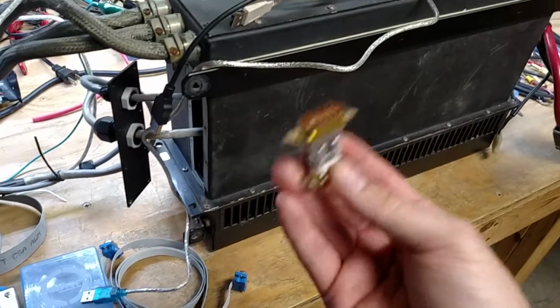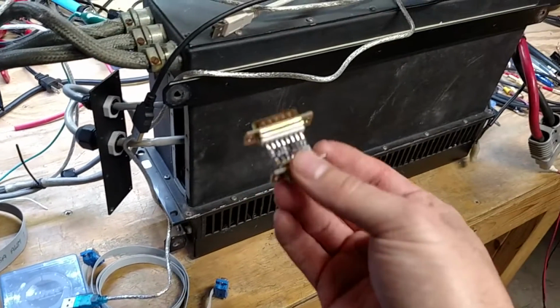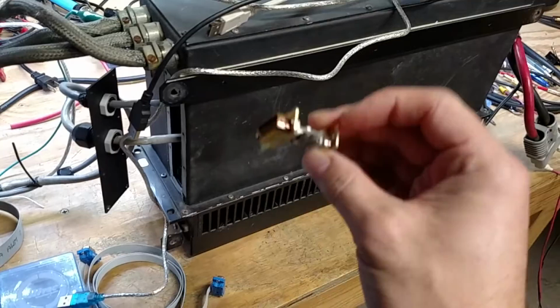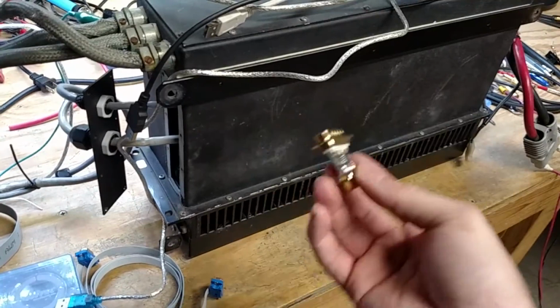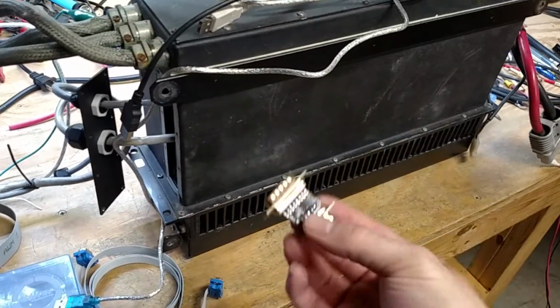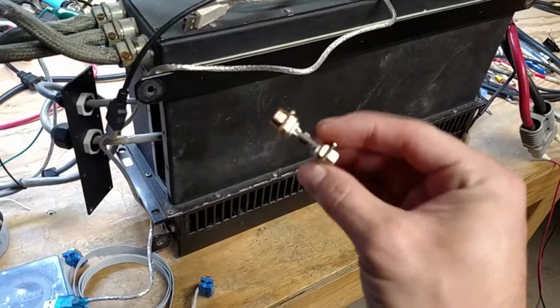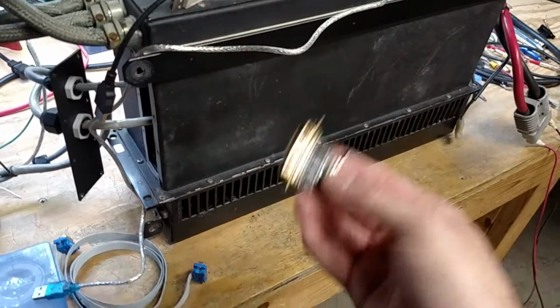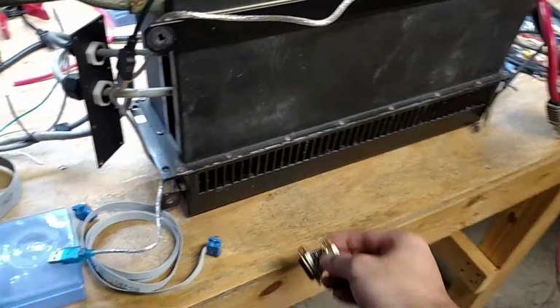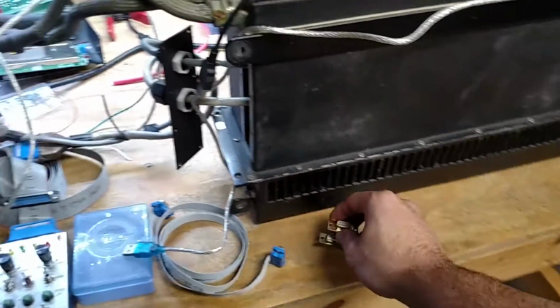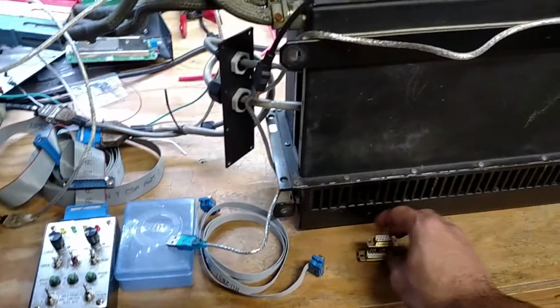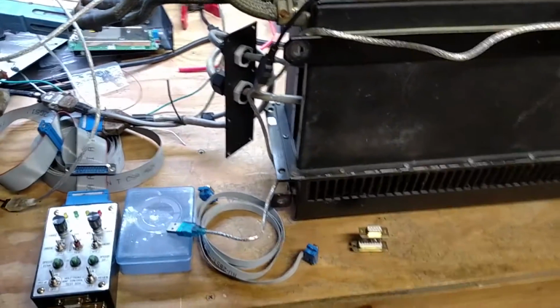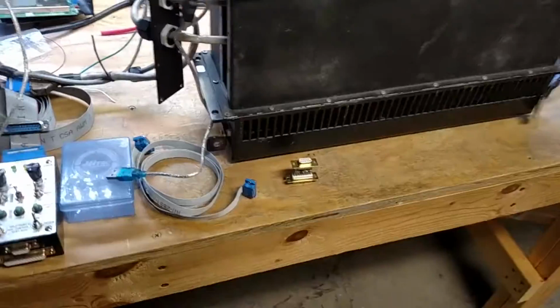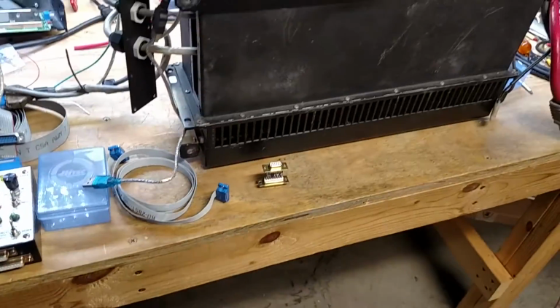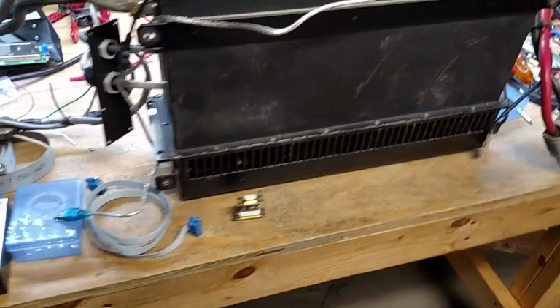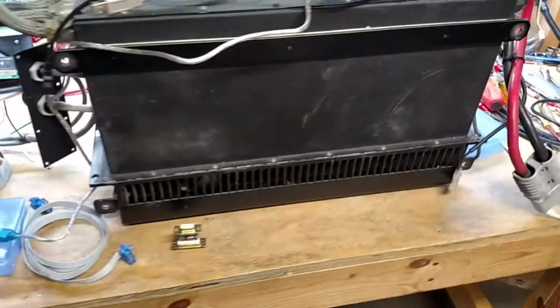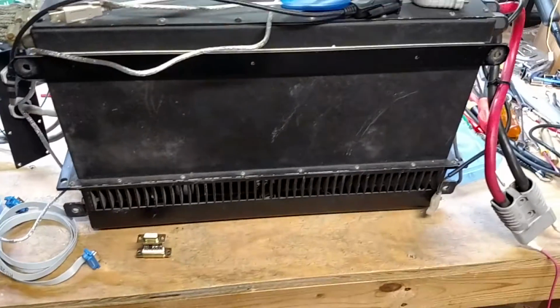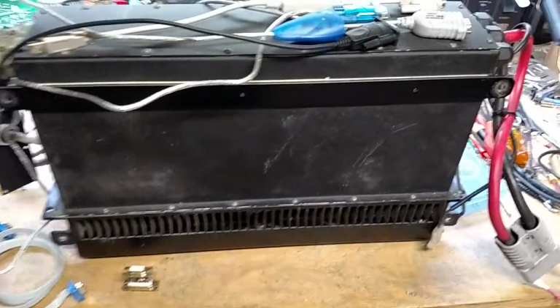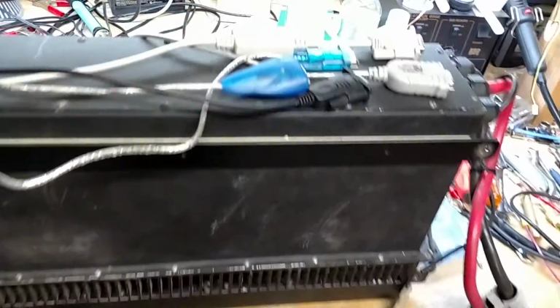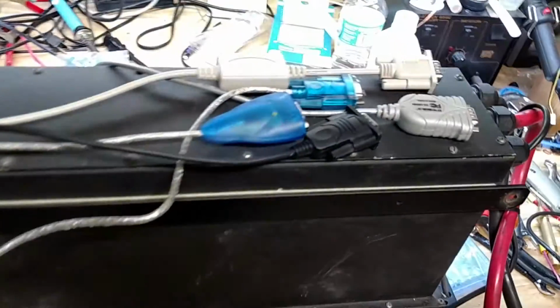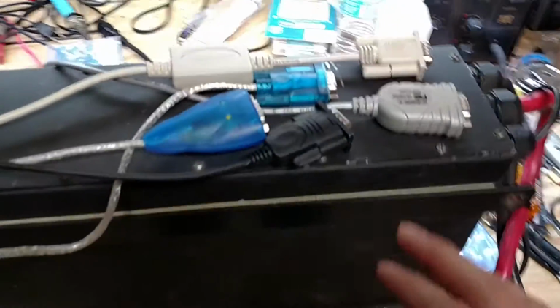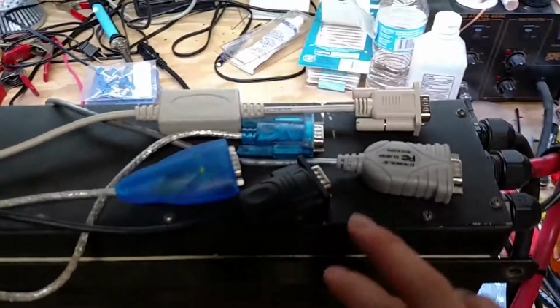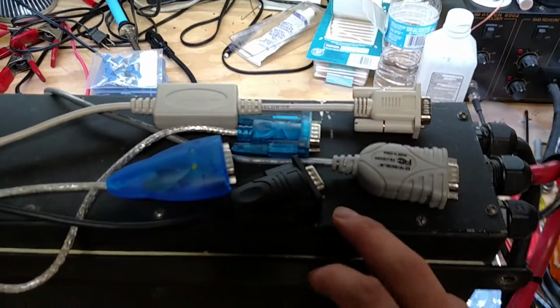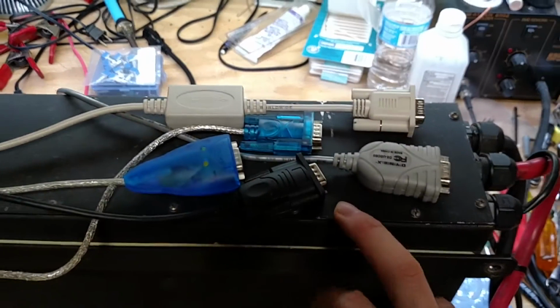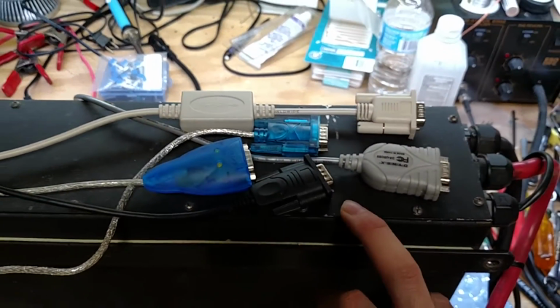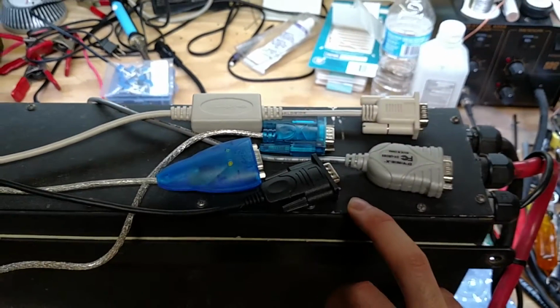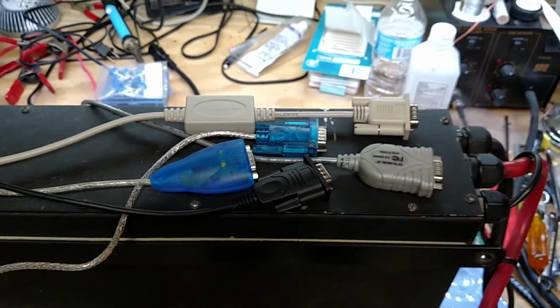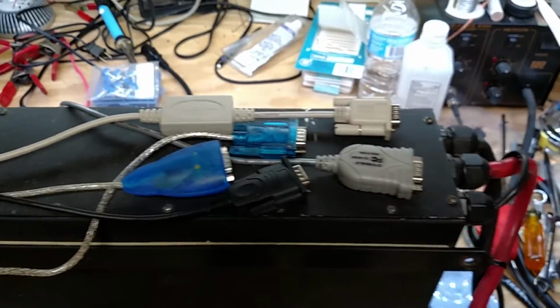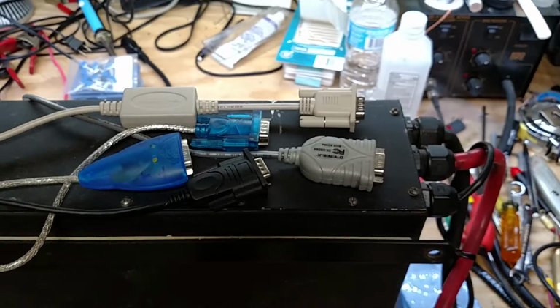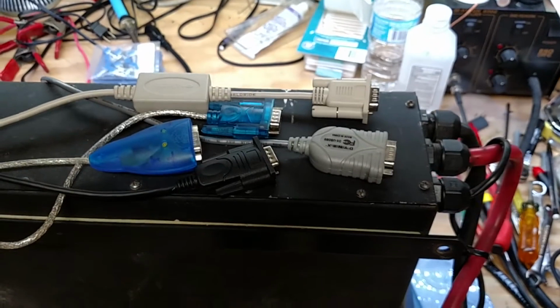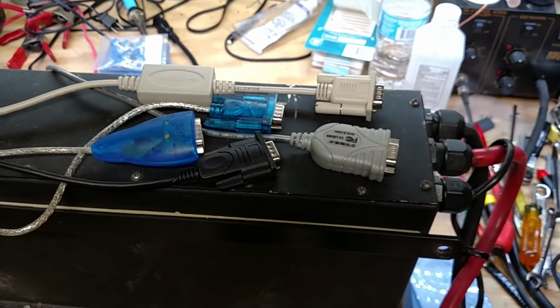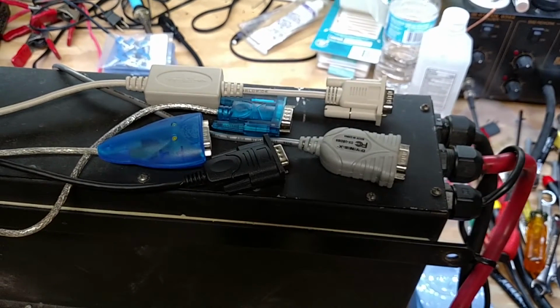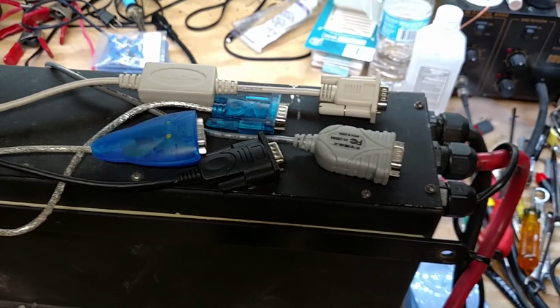If you don't have one of these and you need to program a drive, they're available on the website. You might also notice there's a bunch of USB to serial adapters sitting on top of this drive — that was a problem I ran into.